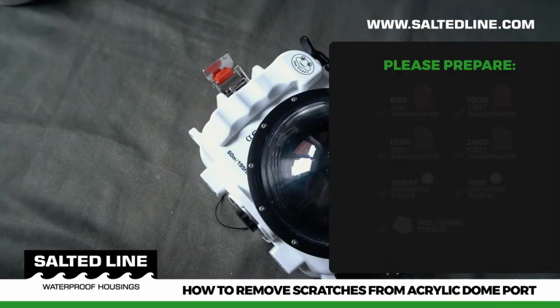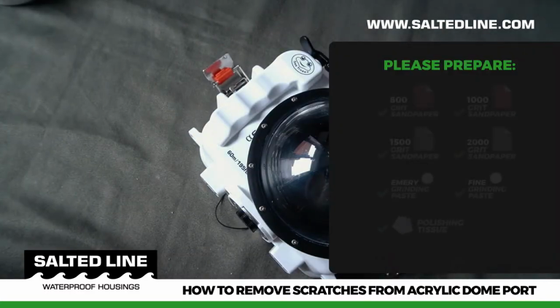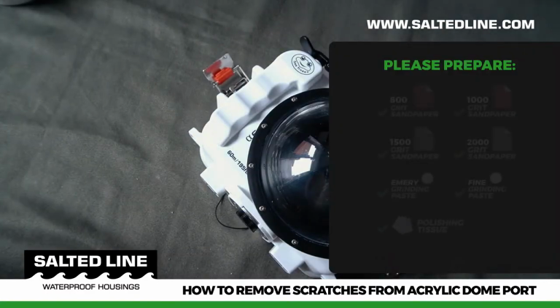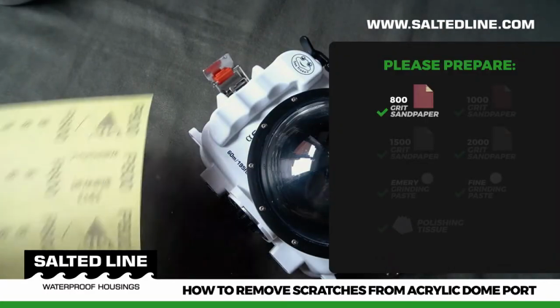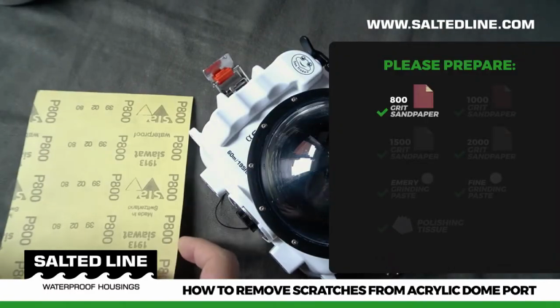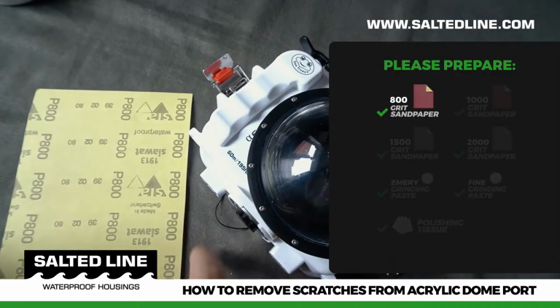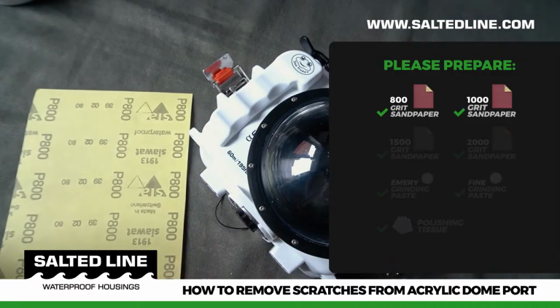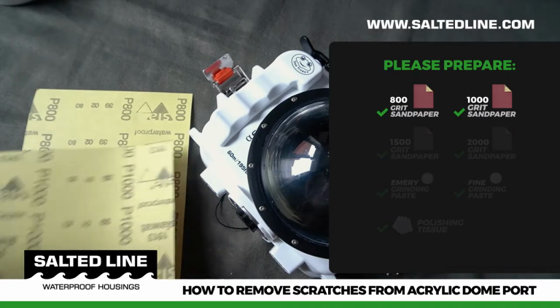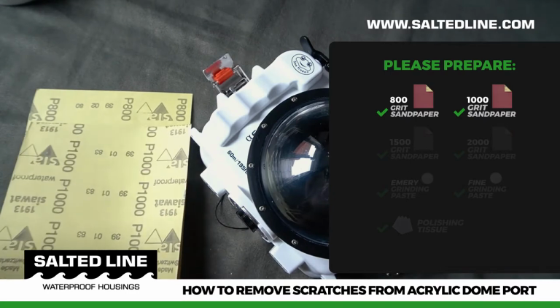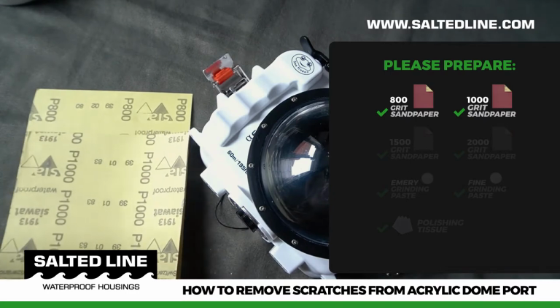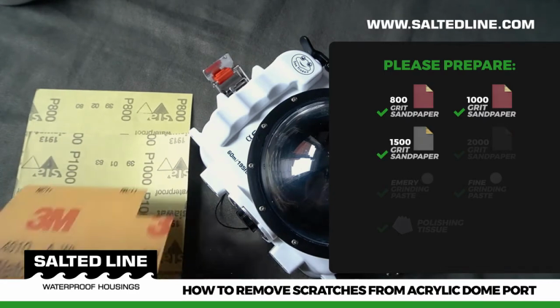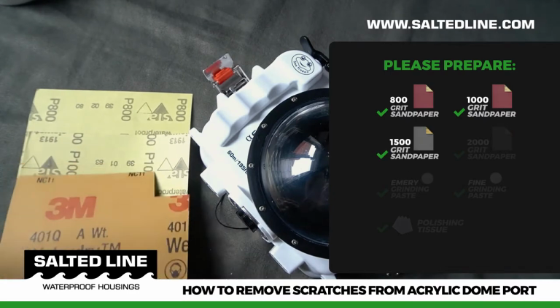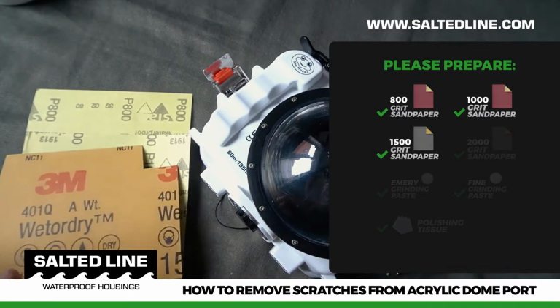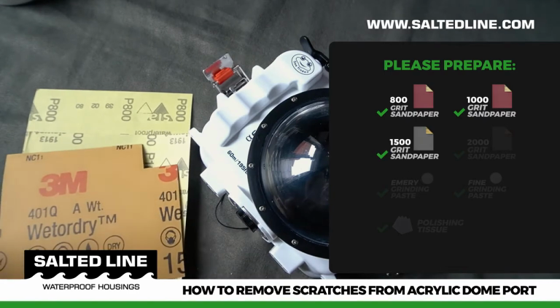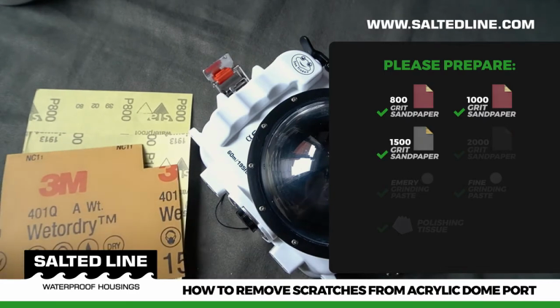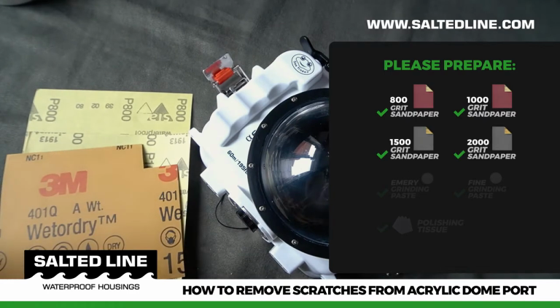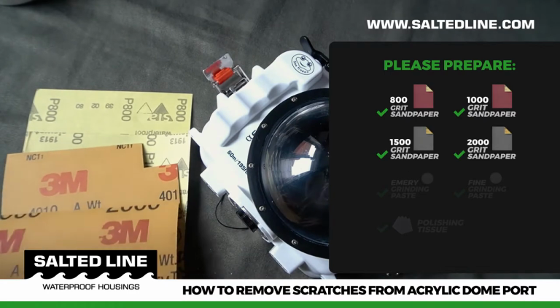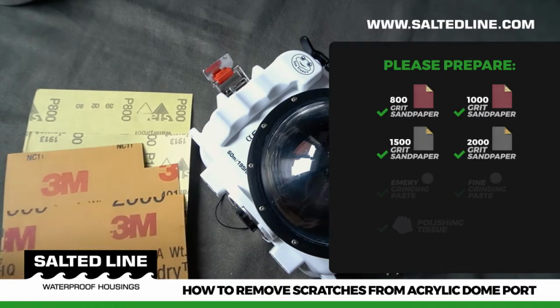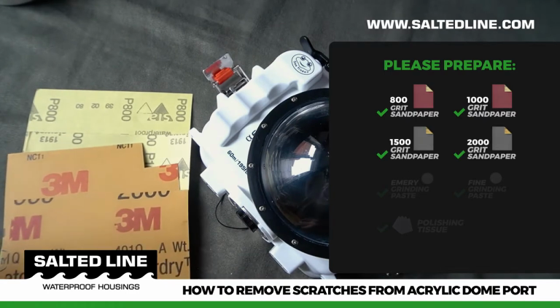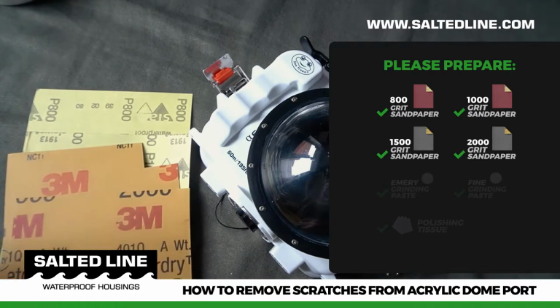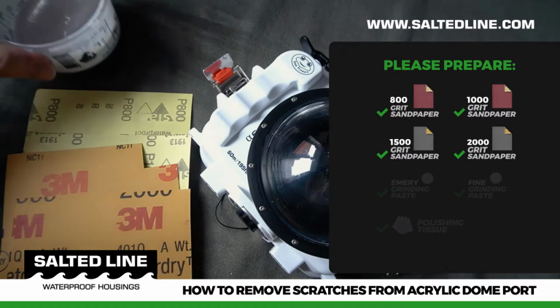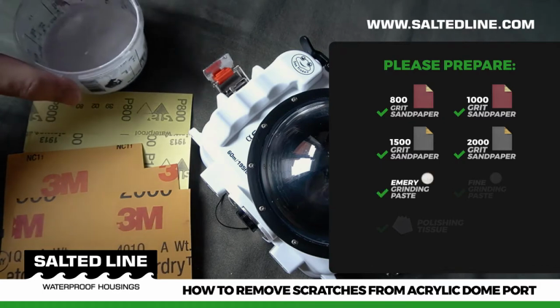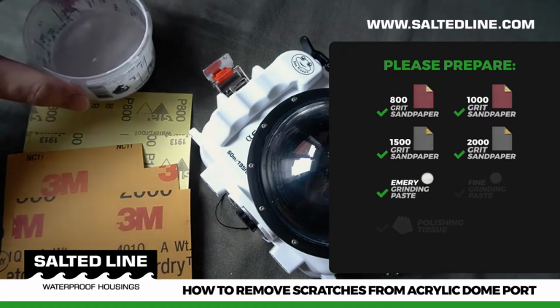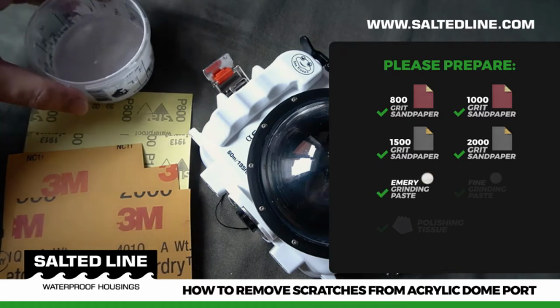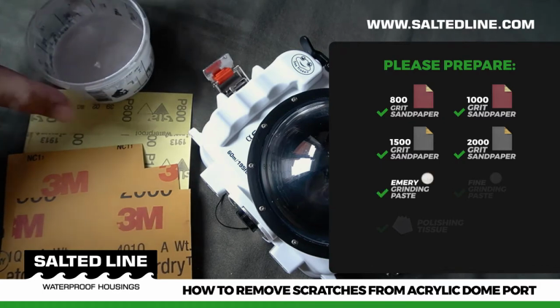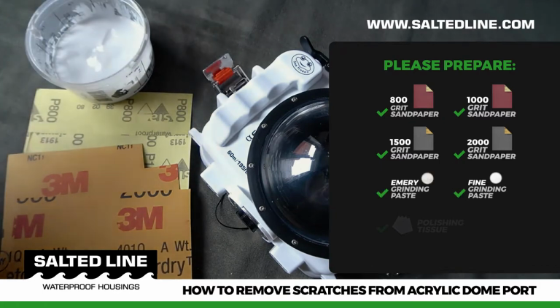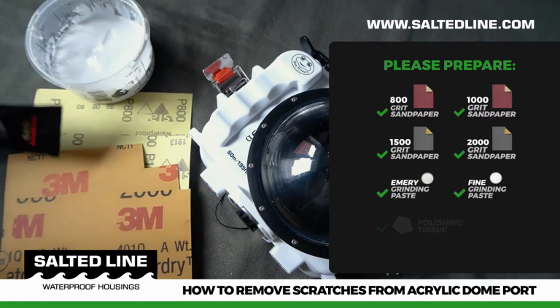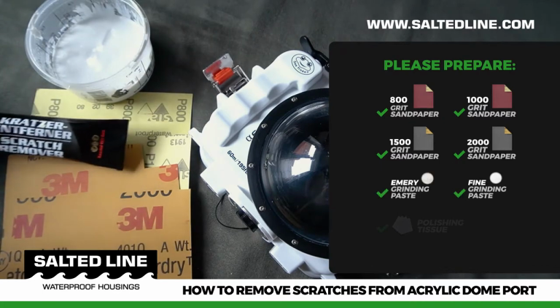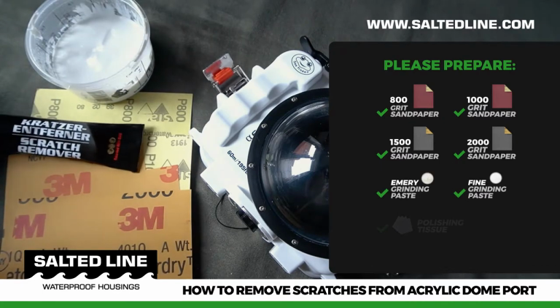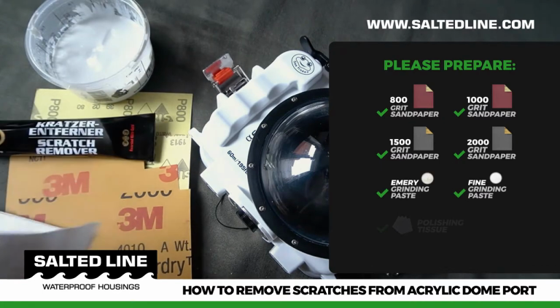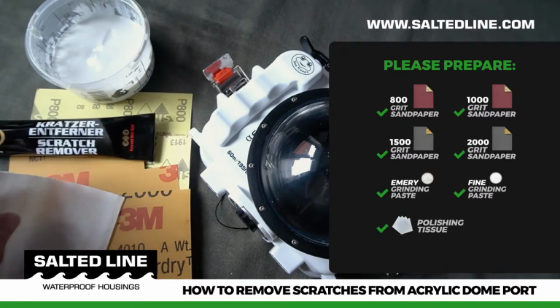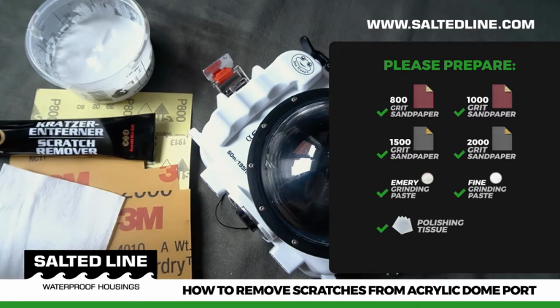We will need 800 grit, 1,000 grit, 1,500 grit, and 2,000 grit sandpaper, as well as emory grinding paste, fine grinding paste, and a polishing tissue.